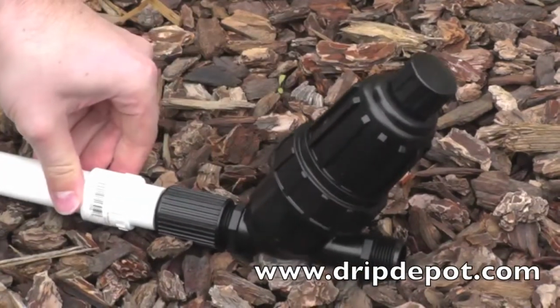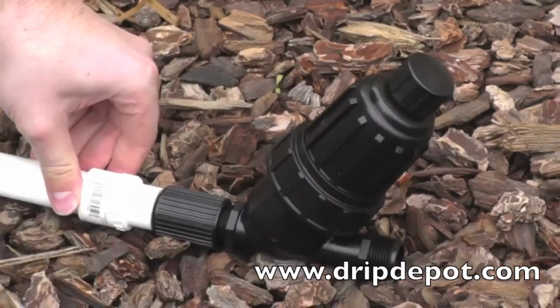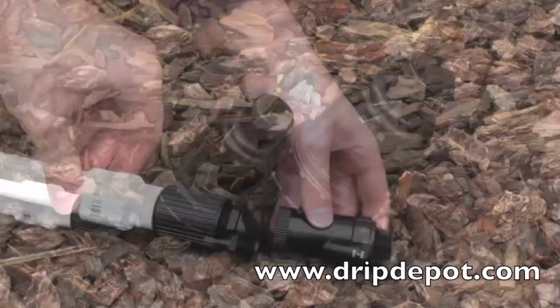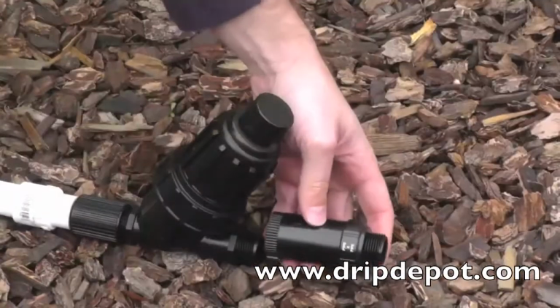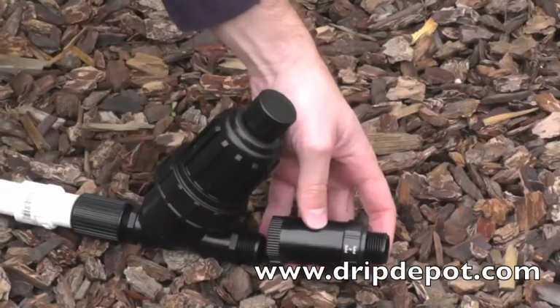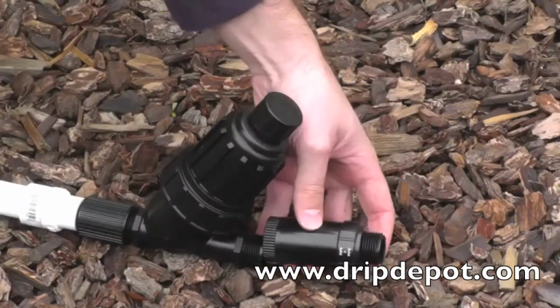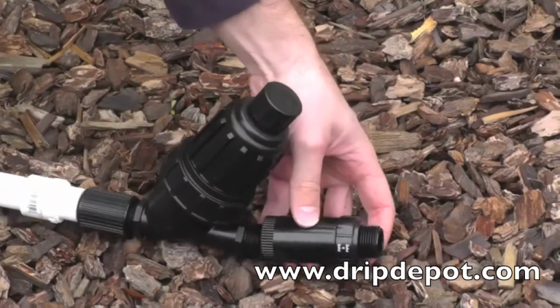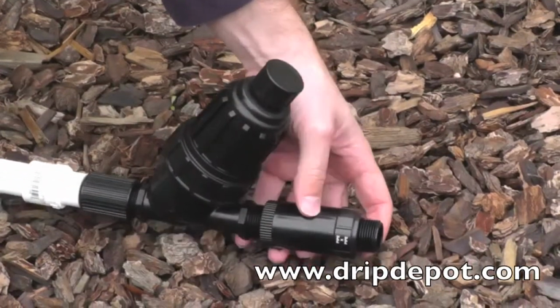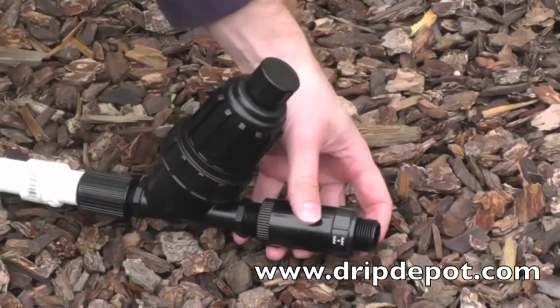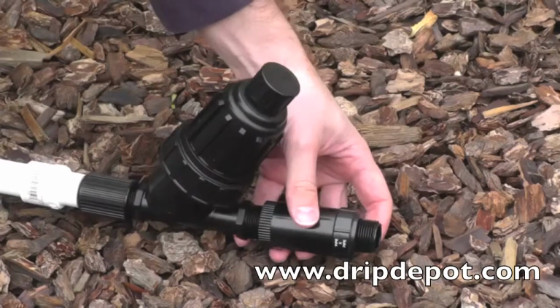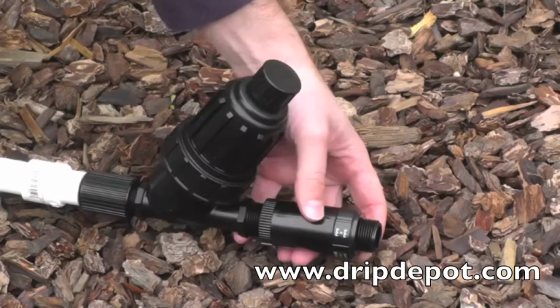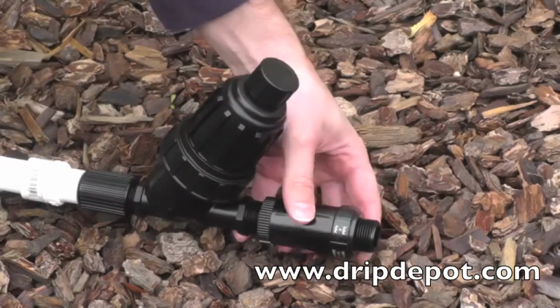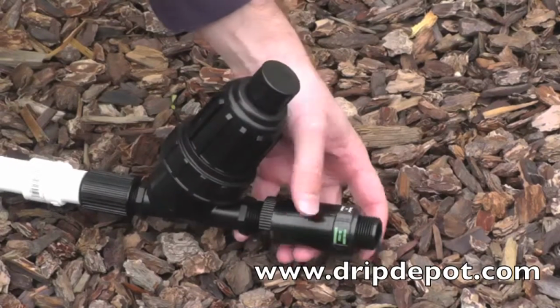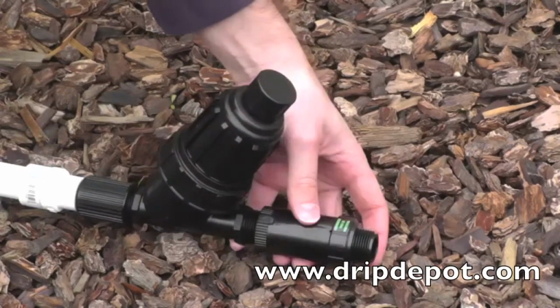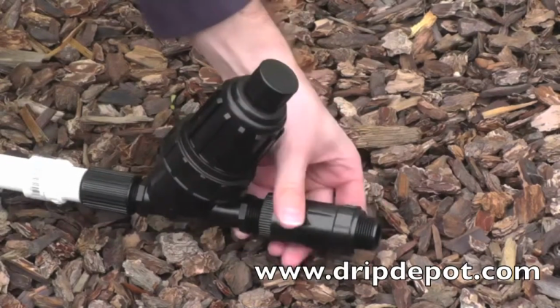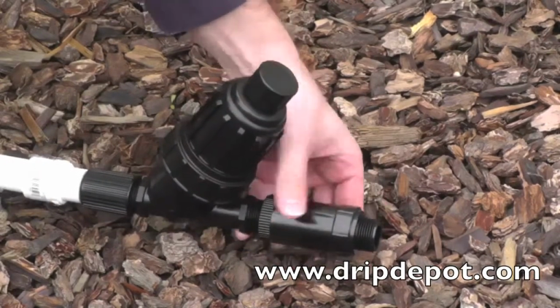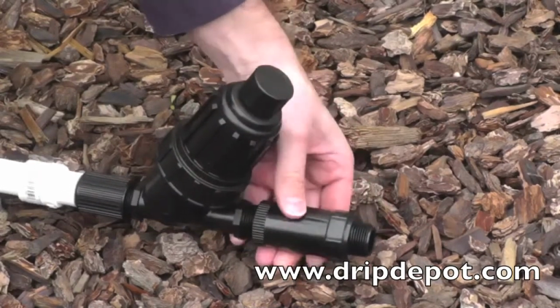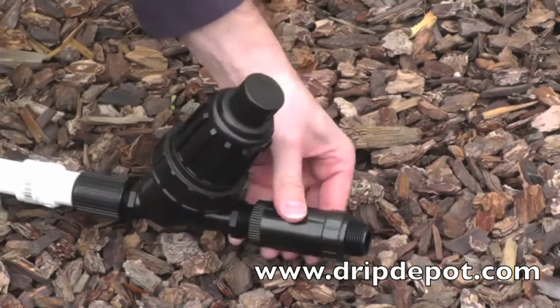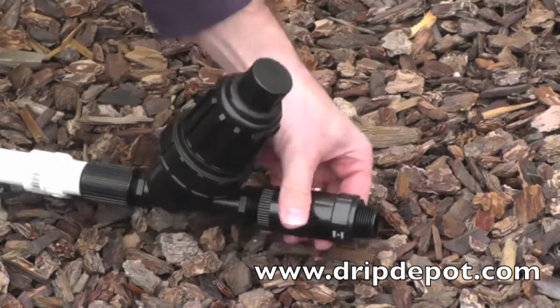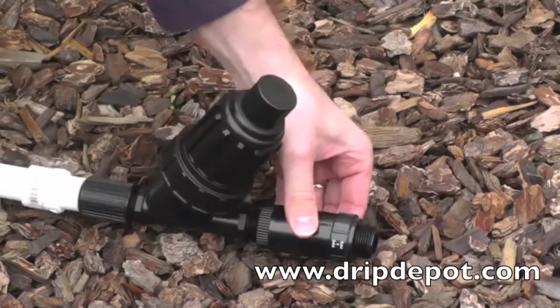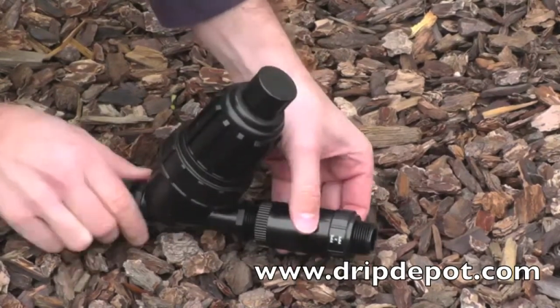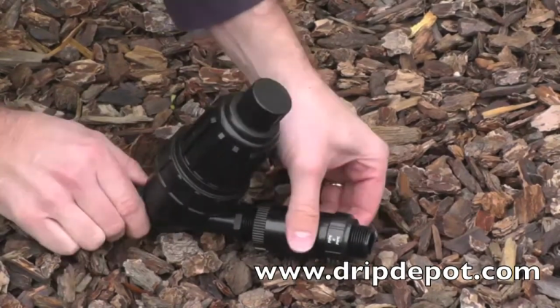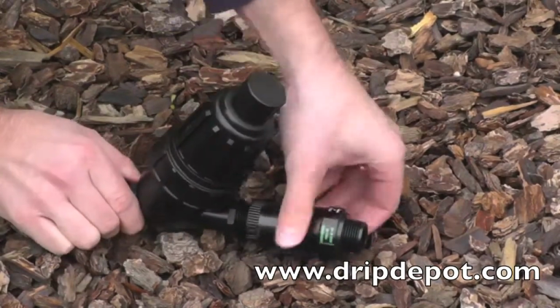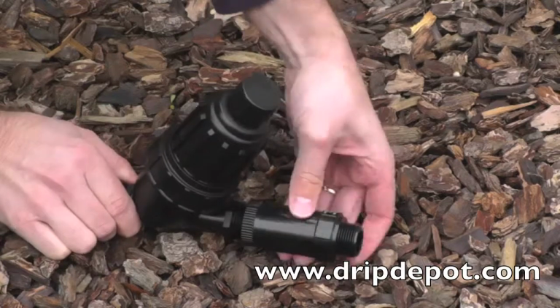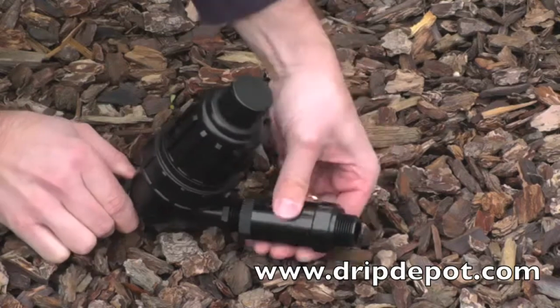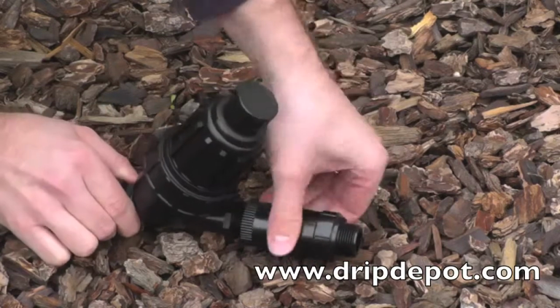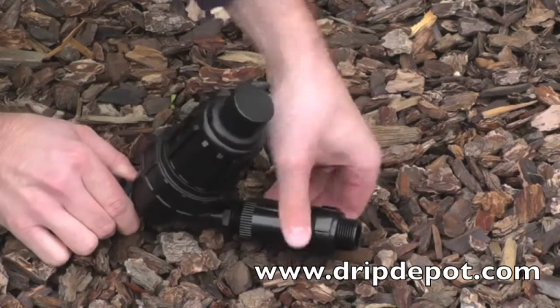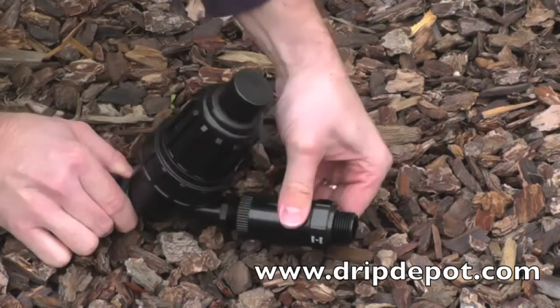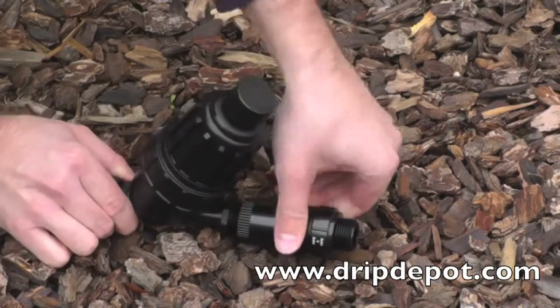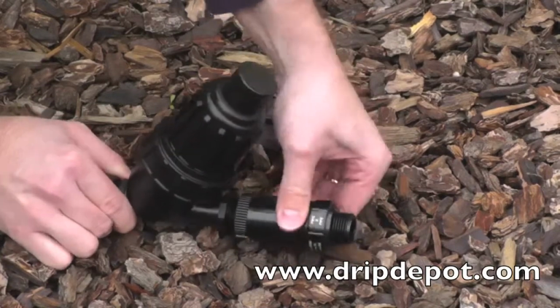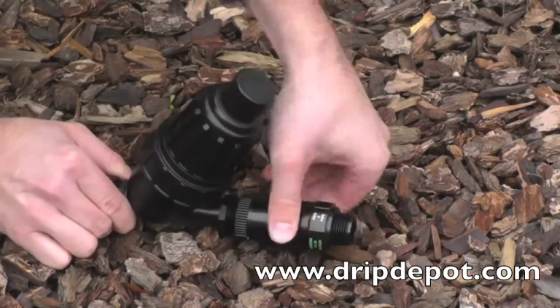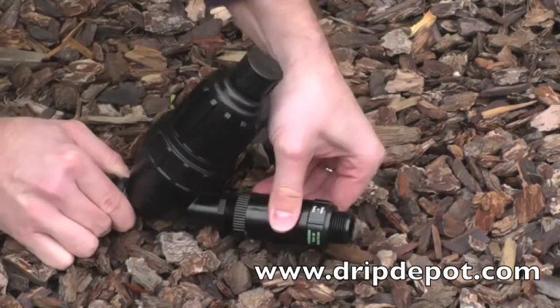After the filter, a pressure regulator is attached. It is important to incorporate a pressure regulator as drip irrigation systems operate at low pressures and most PVC lines carry water at very high pressures.